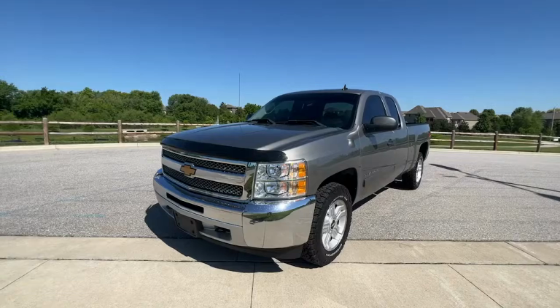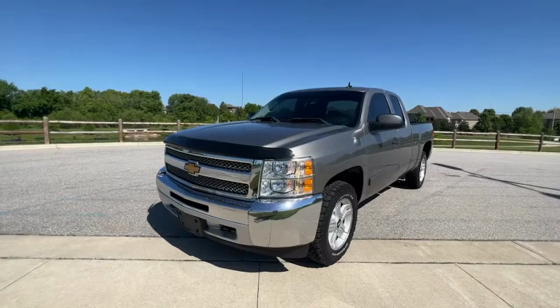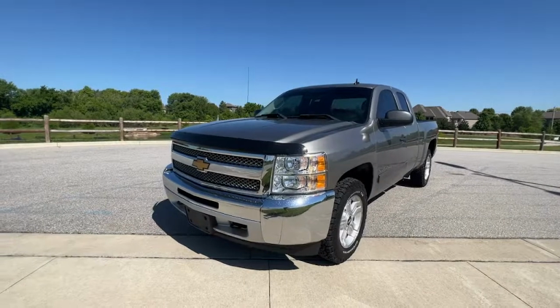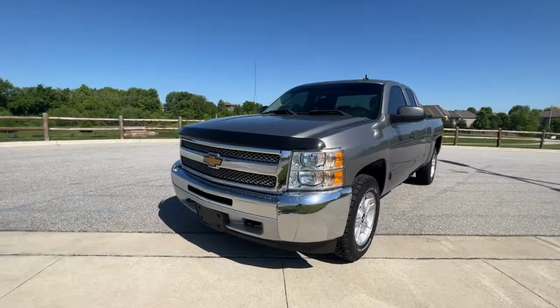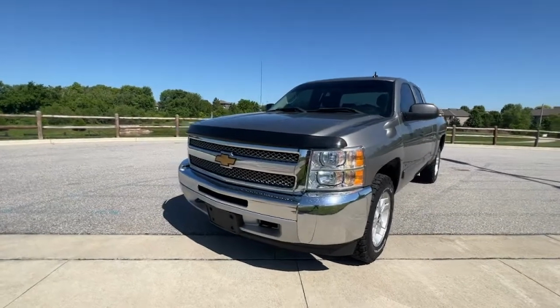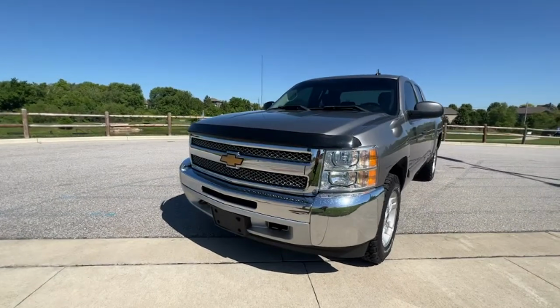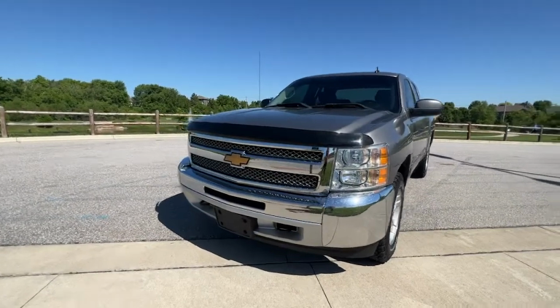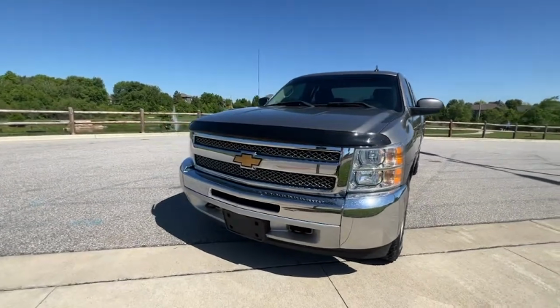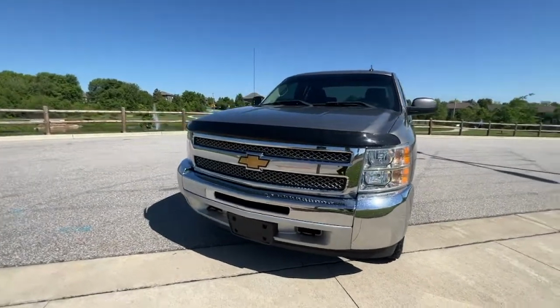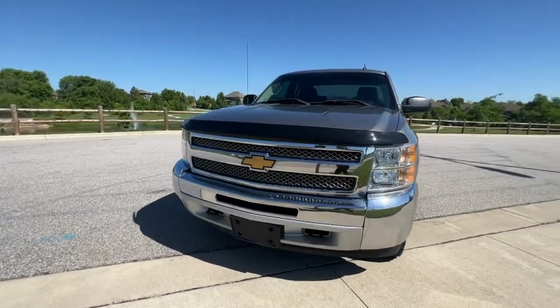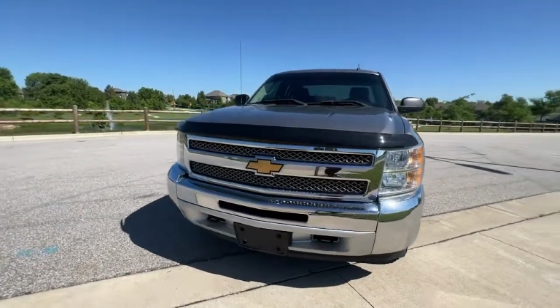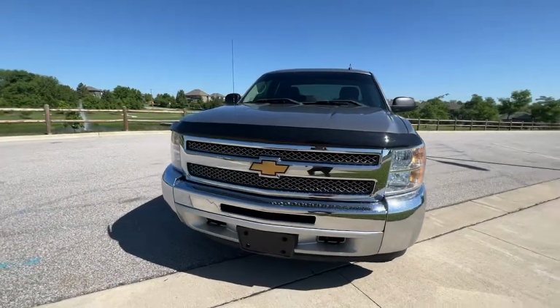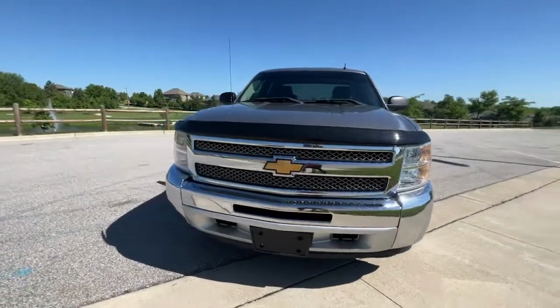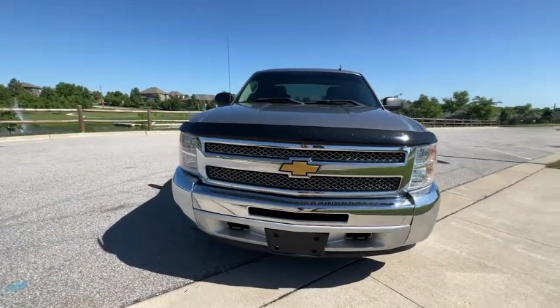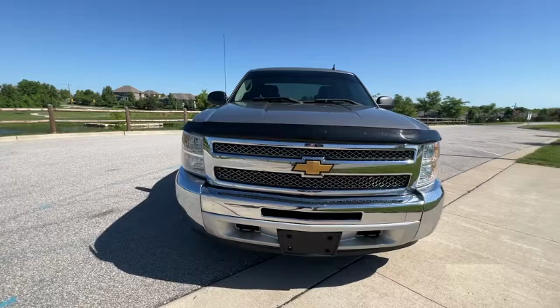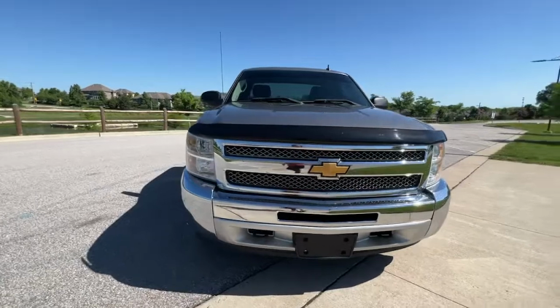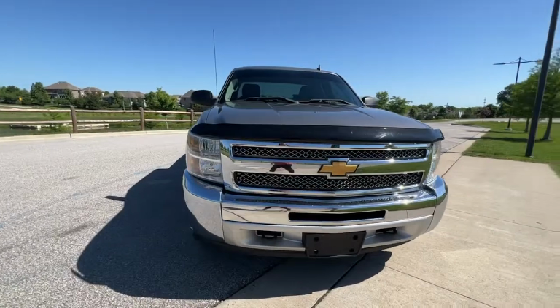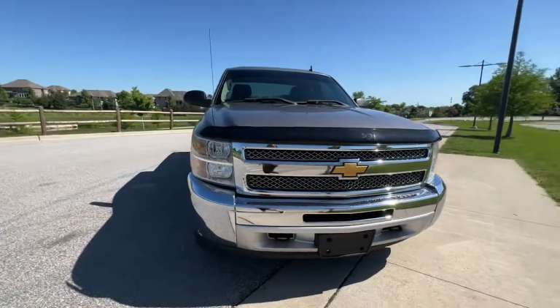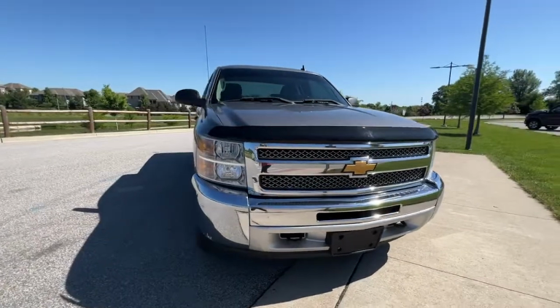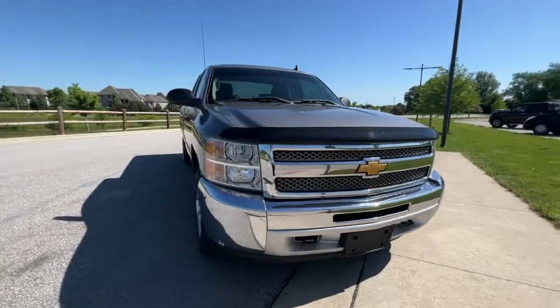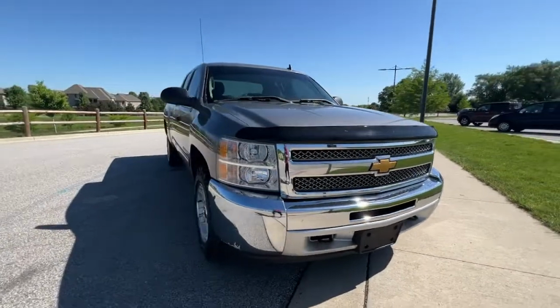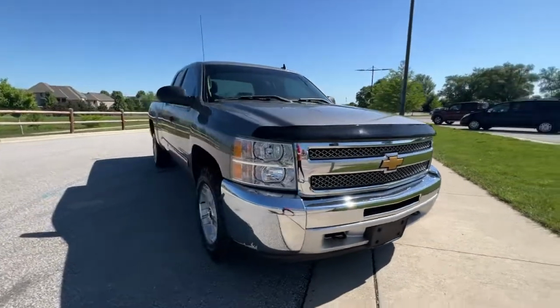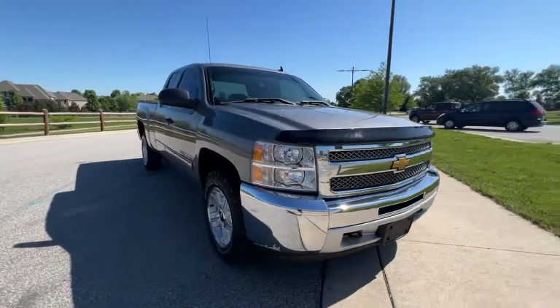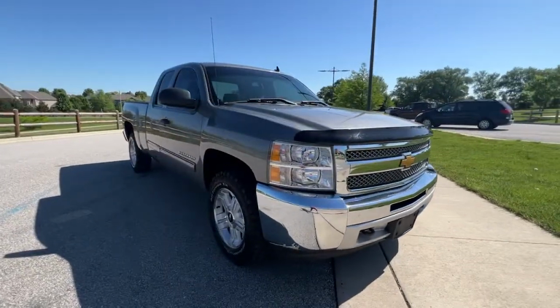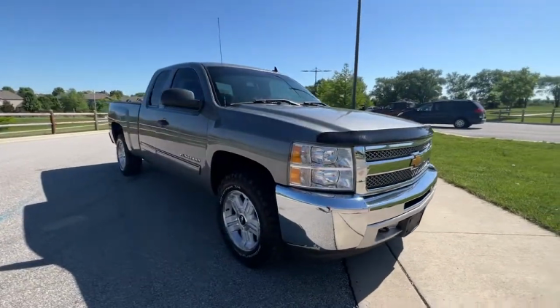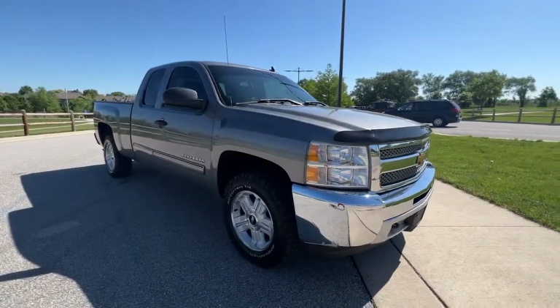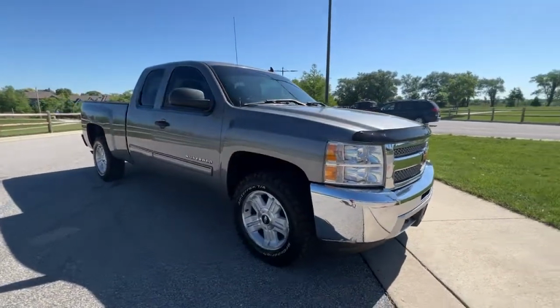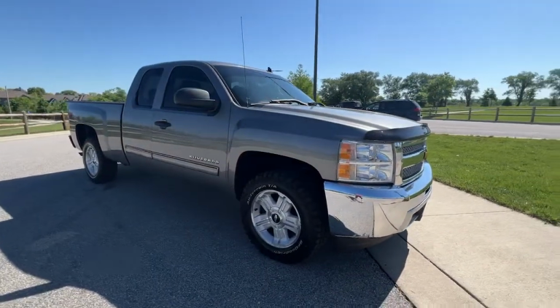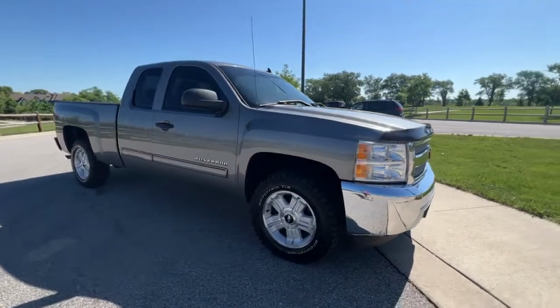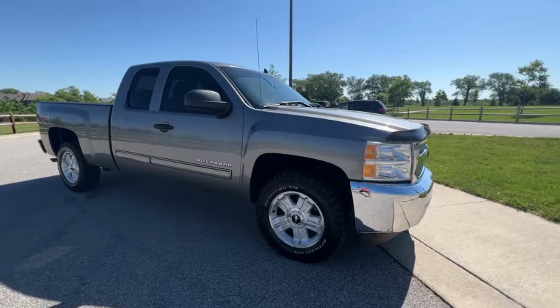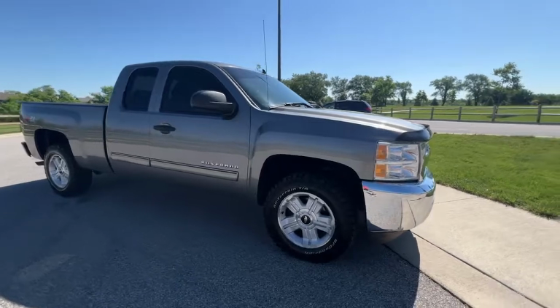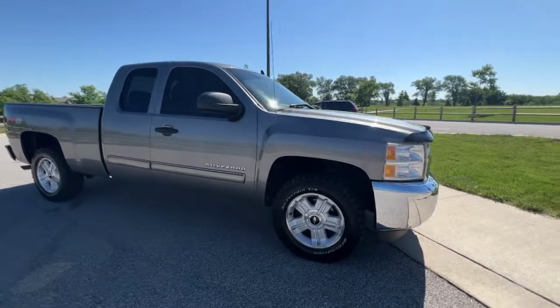You'll have love at first sight with the 2013 Chevrolet Silverado 1500. This vehicle still has fewer than 120,000 miles on the clock, so it won't last long.